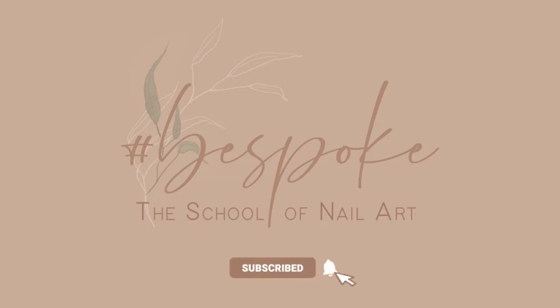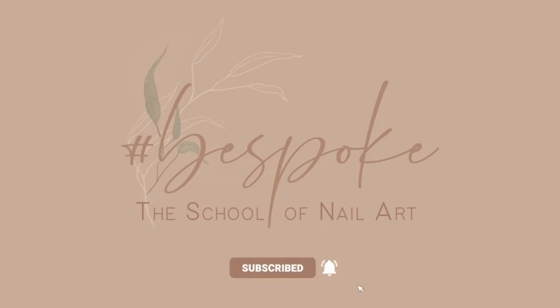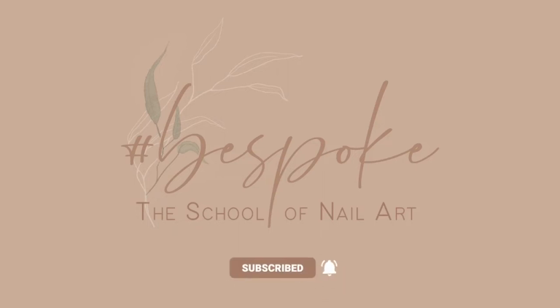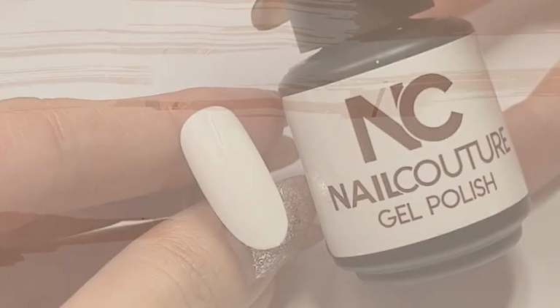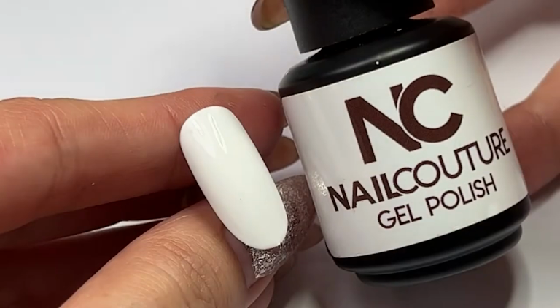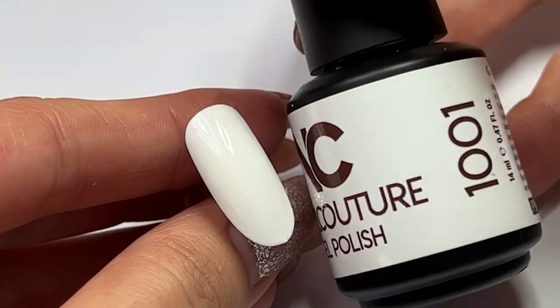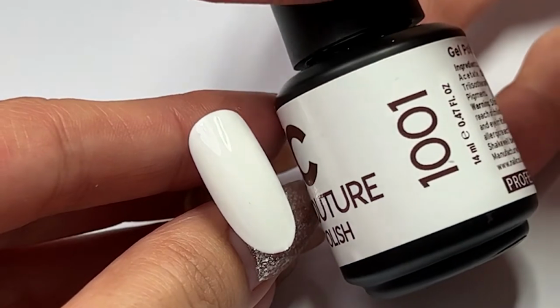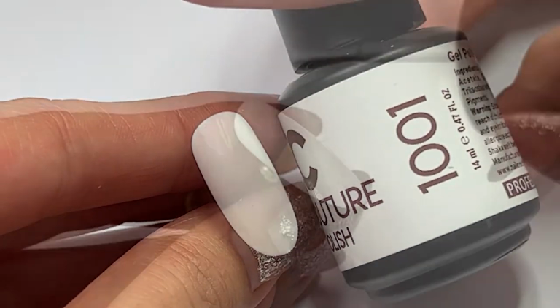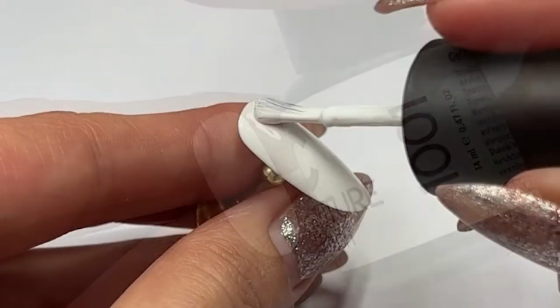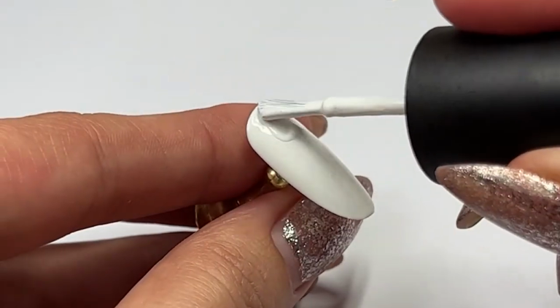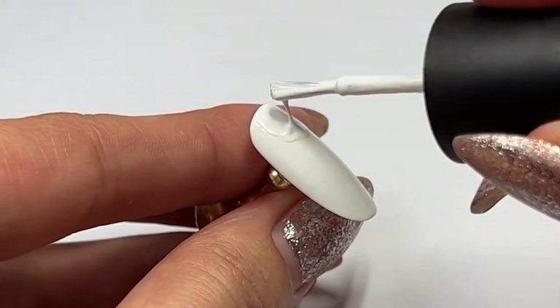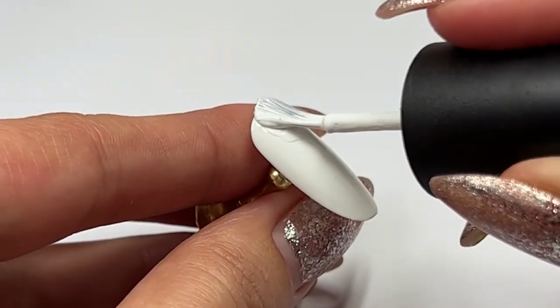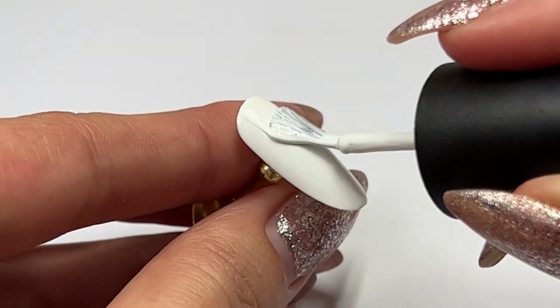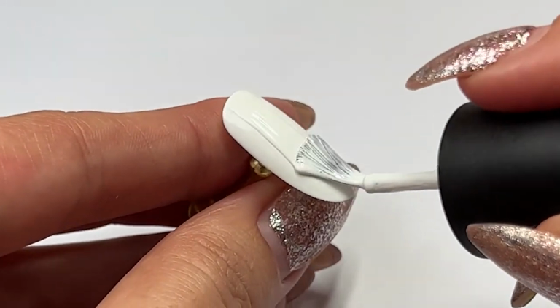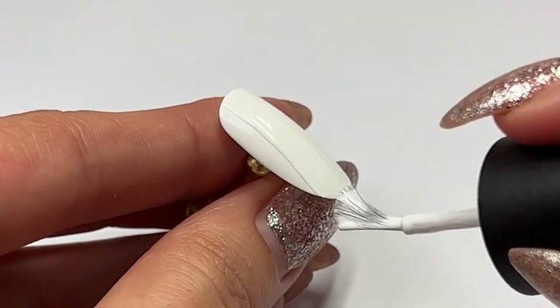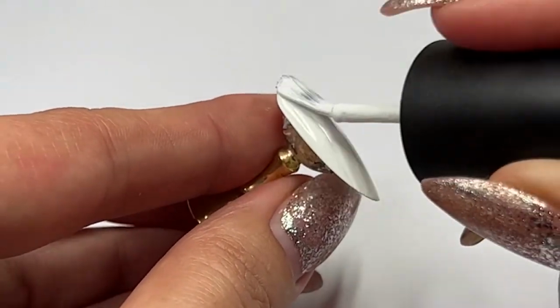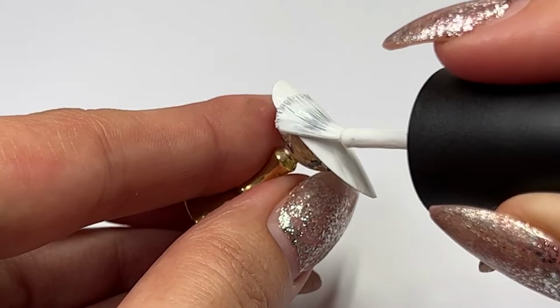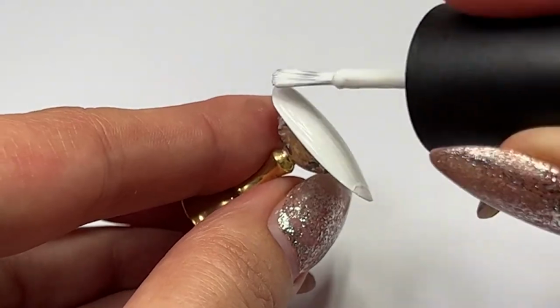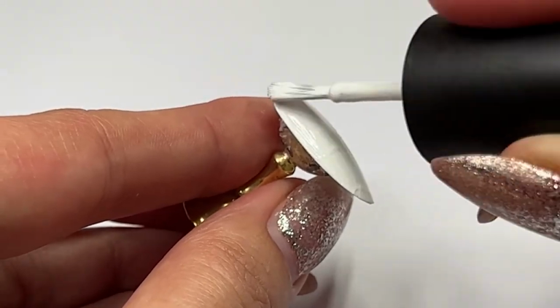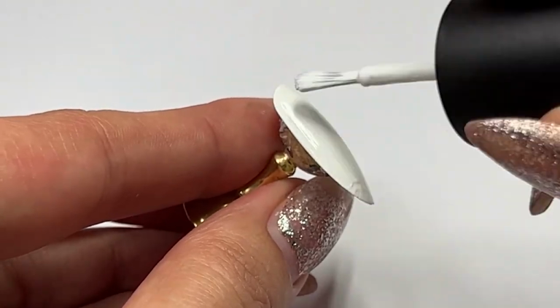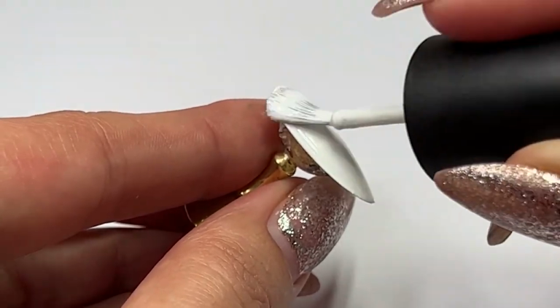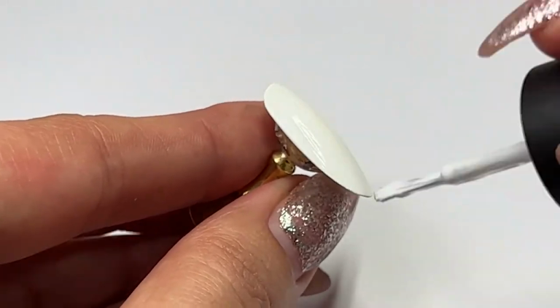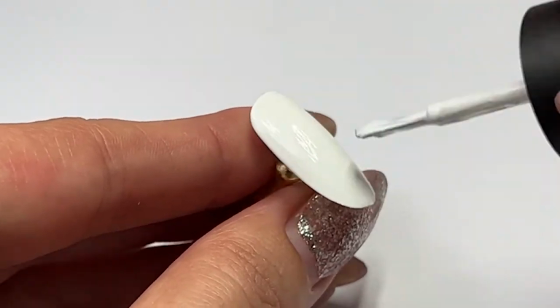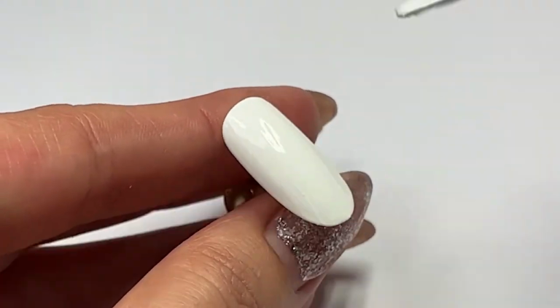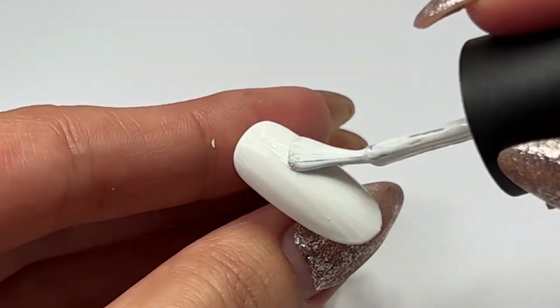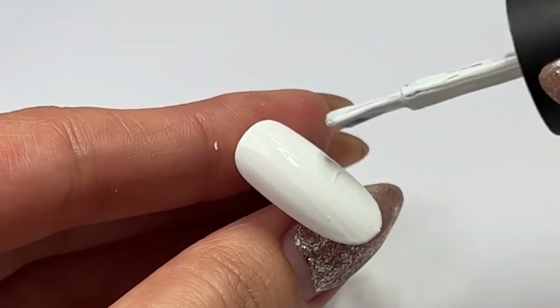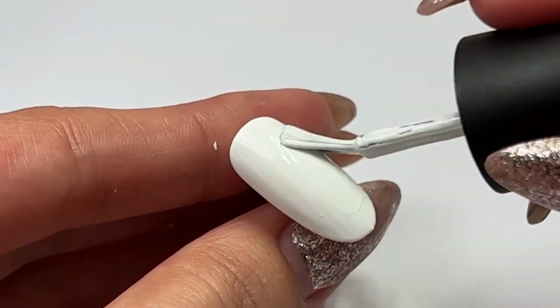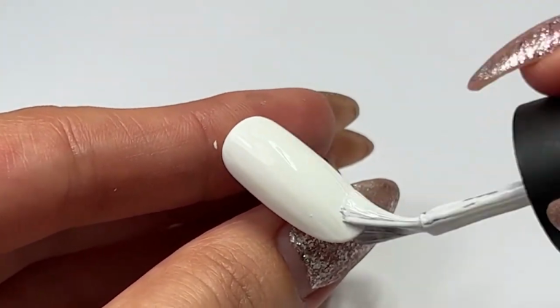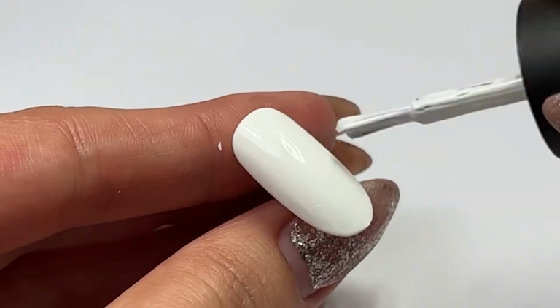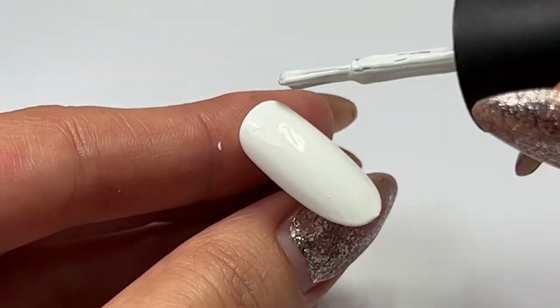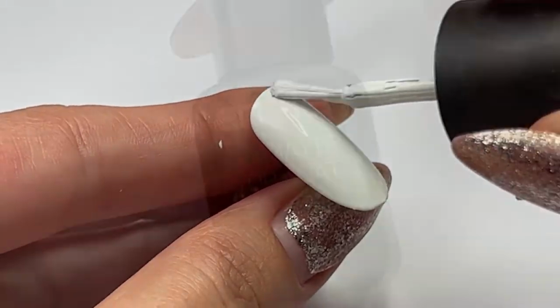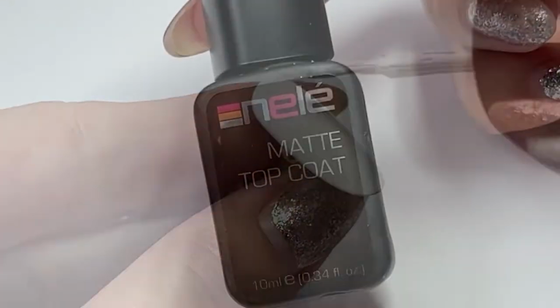Hi there and welcome to my embossed gel paint nail art tutorial. In this video we will create a 3D-like effect using a gel paint that cures without an inhibition layer, also known as the tacky layer of gel products. I have designed two different patterns — be sure to look out for the second video where we will combine different flowers and leaf patterns.